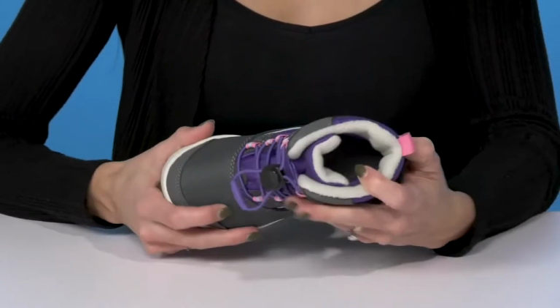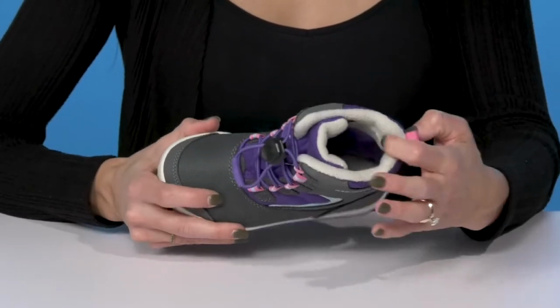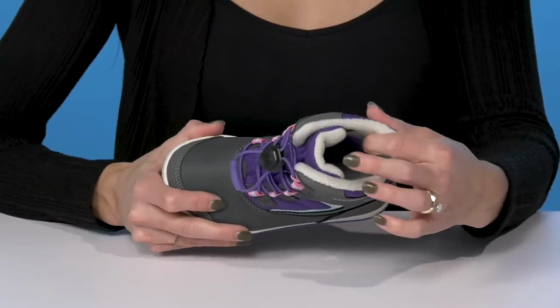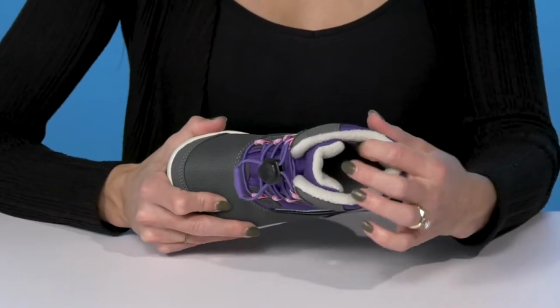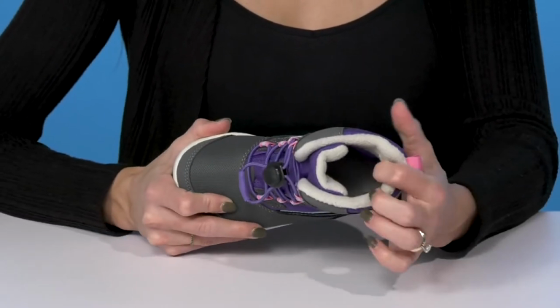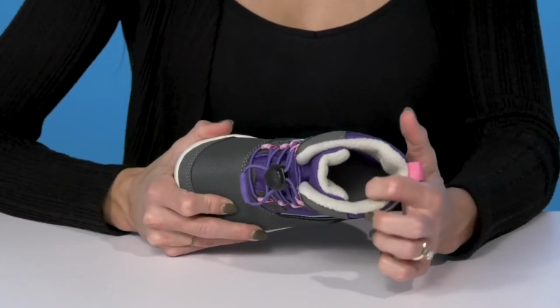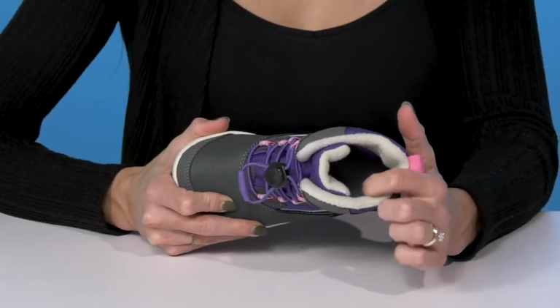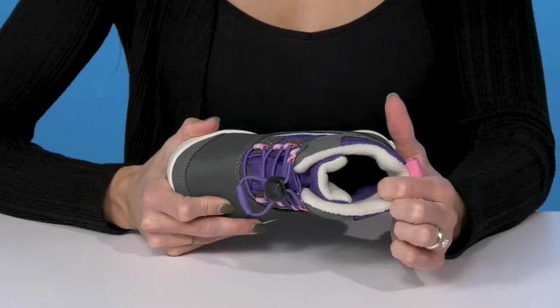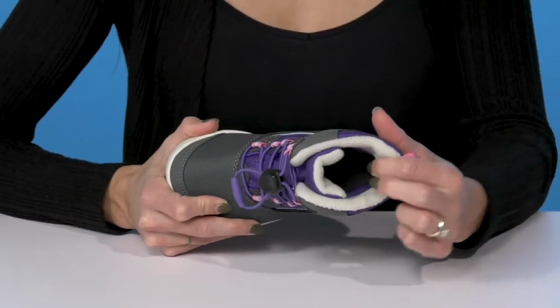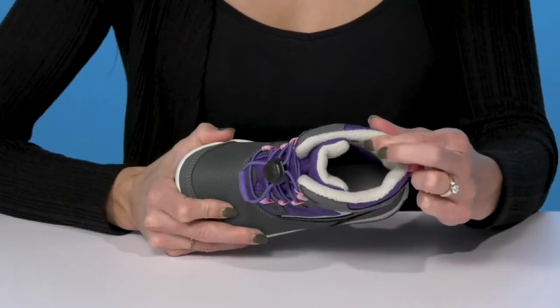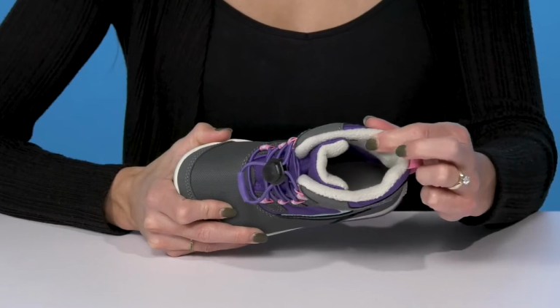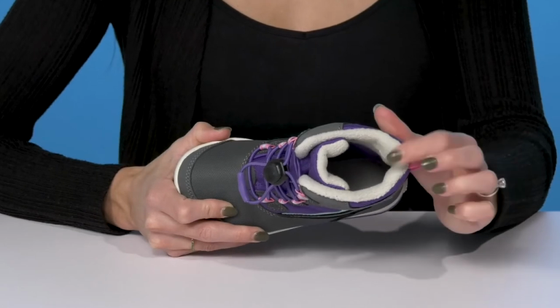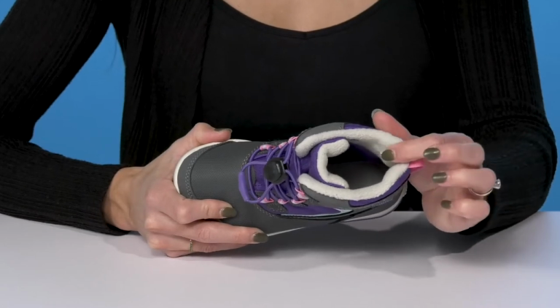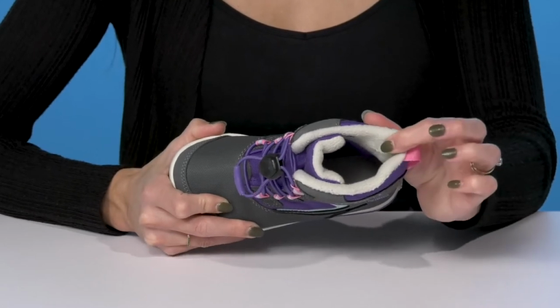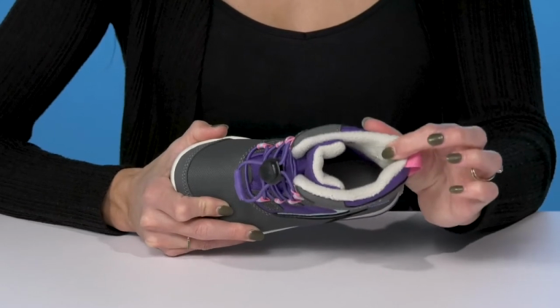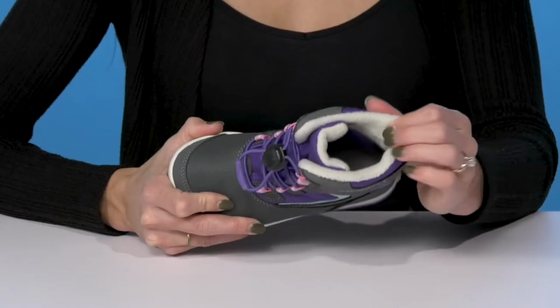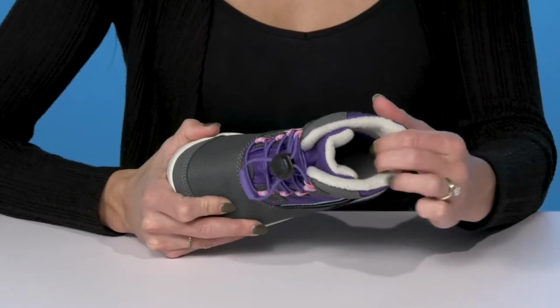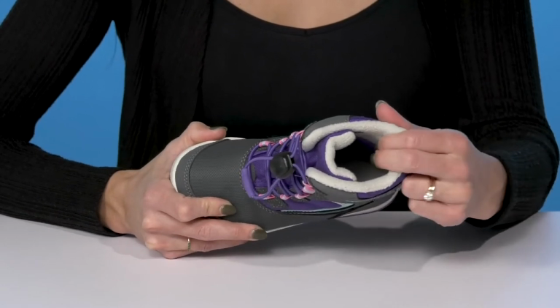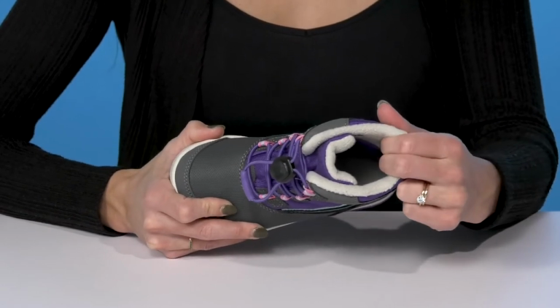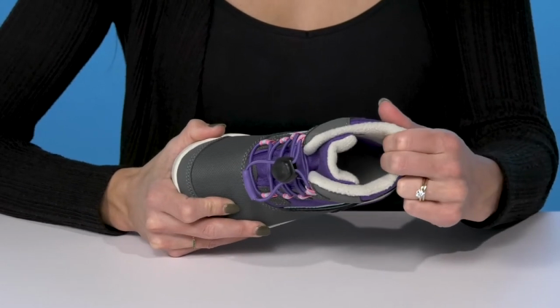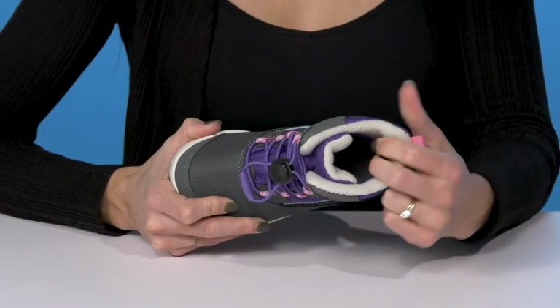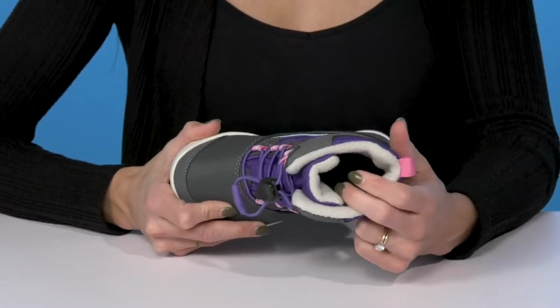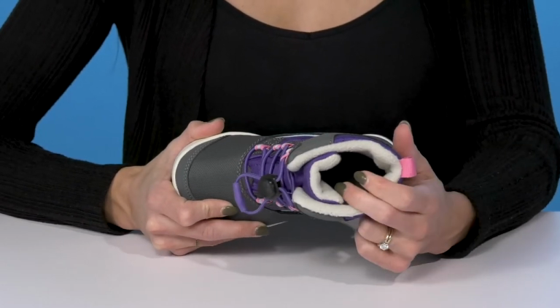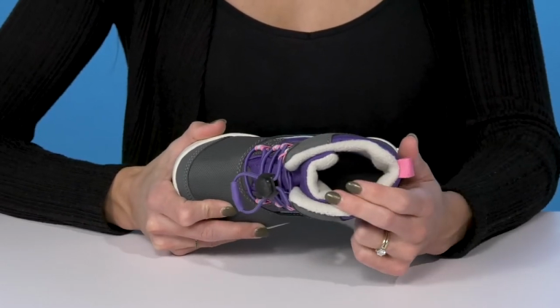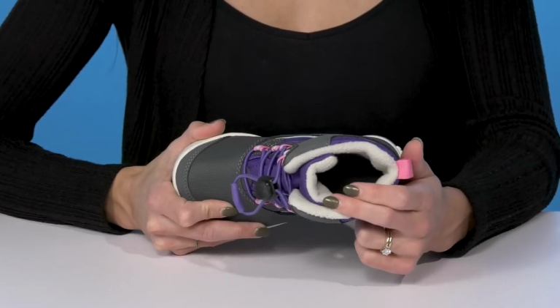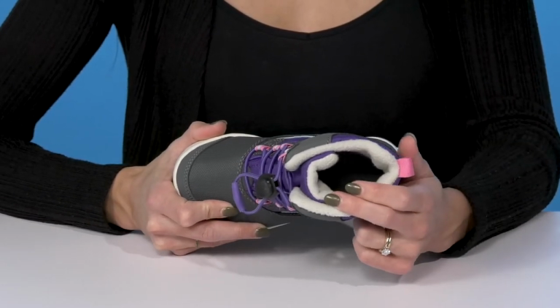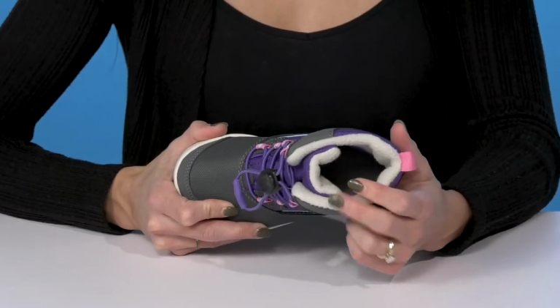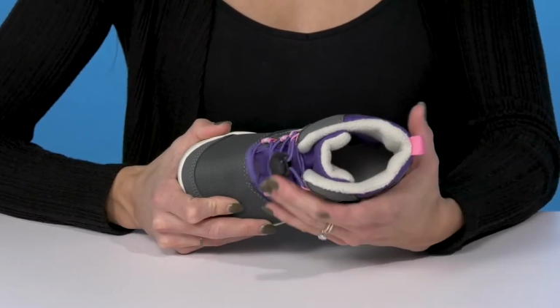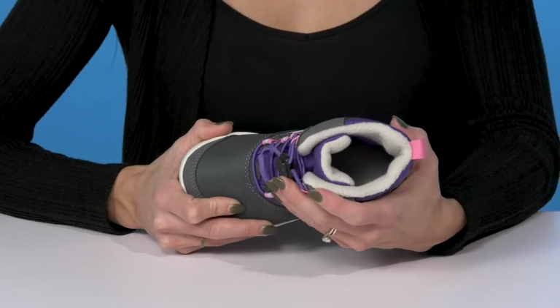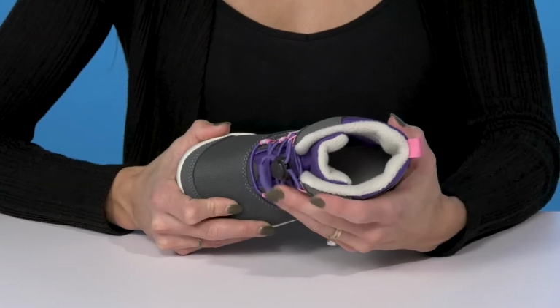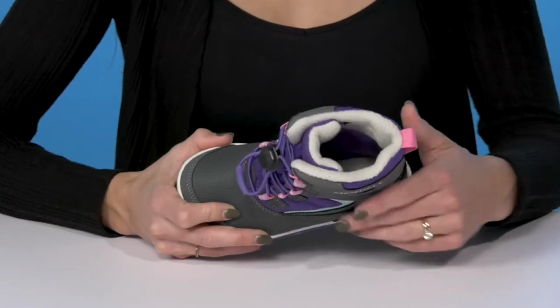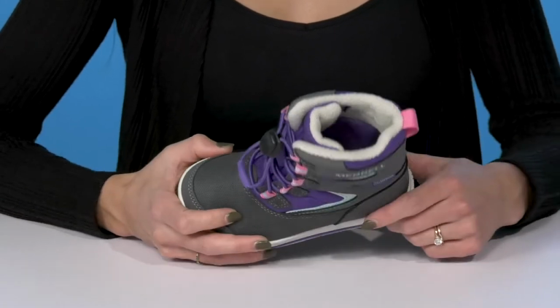Inside there's a really soft lining — it's textile, so that makes these super breathable. It's squishy for comfort and definitely going to give them a secure feel on the foot.